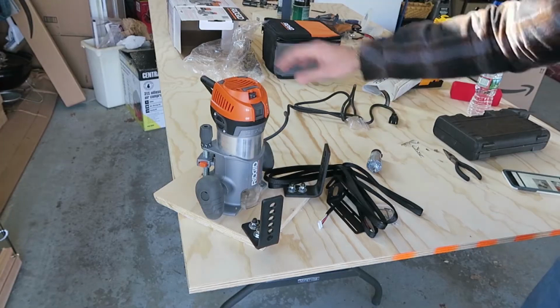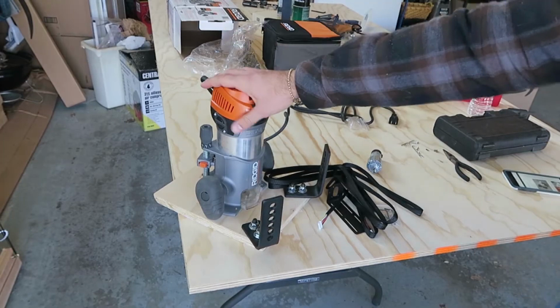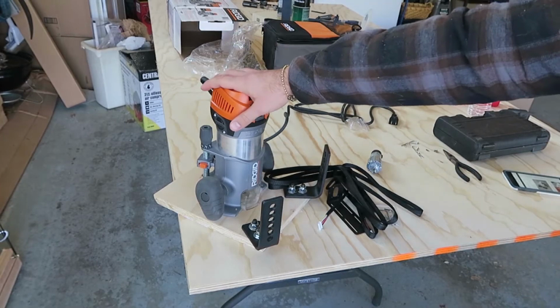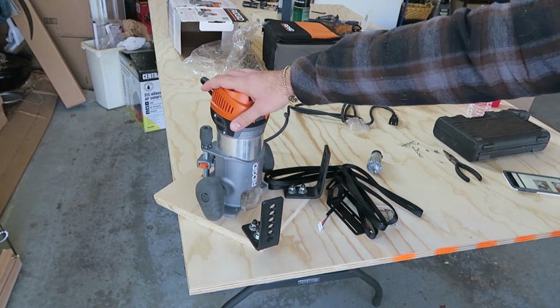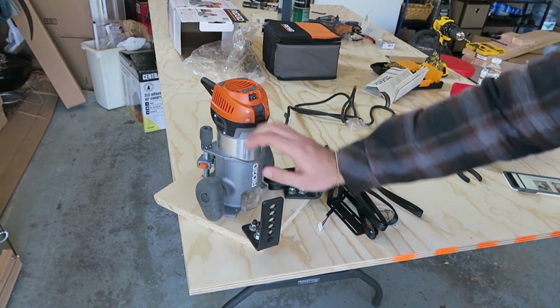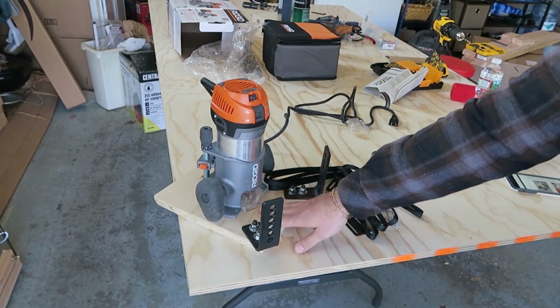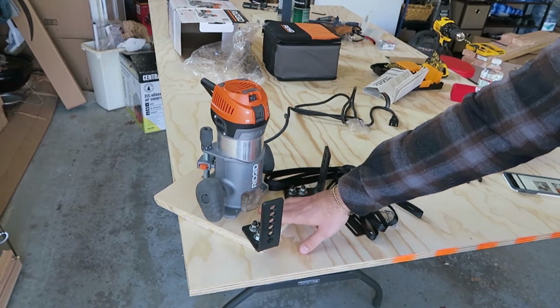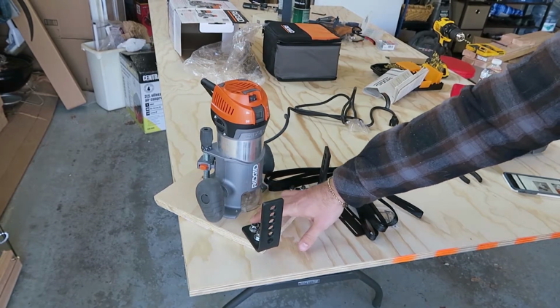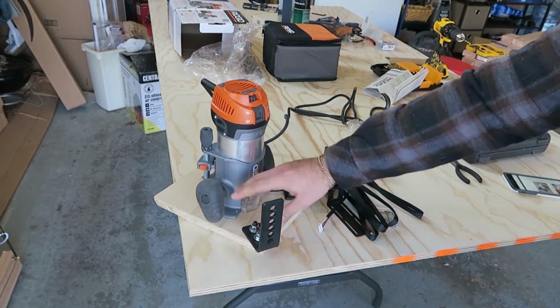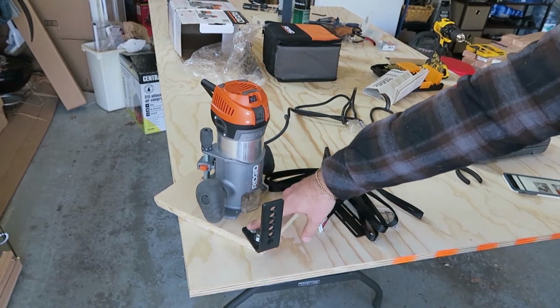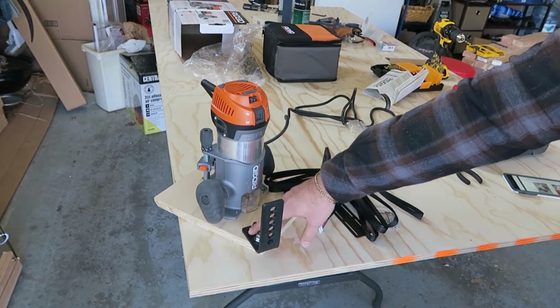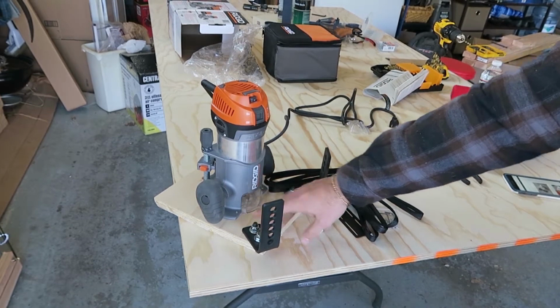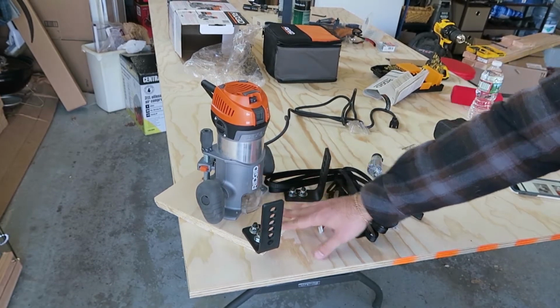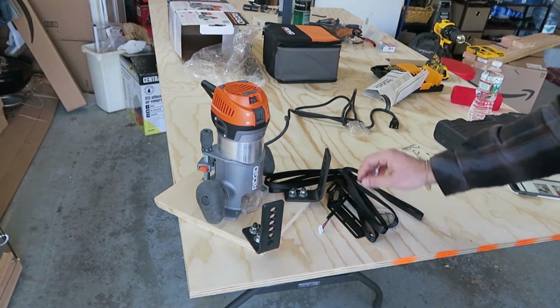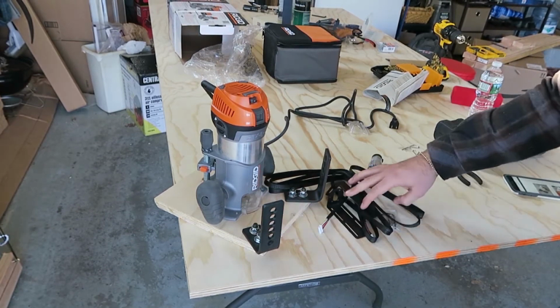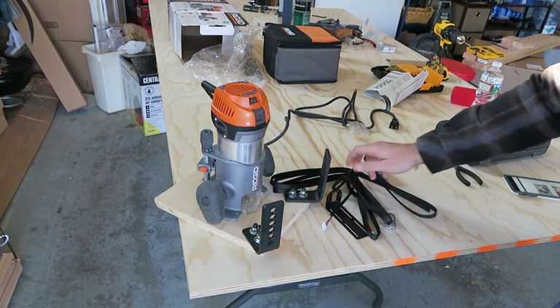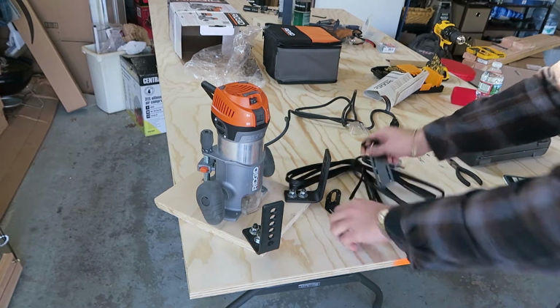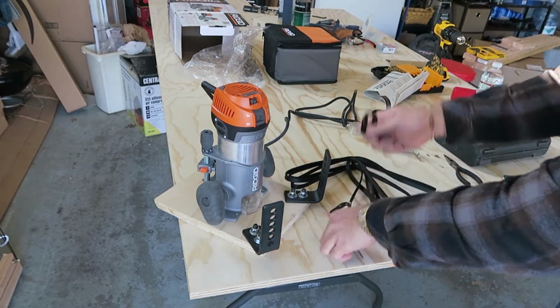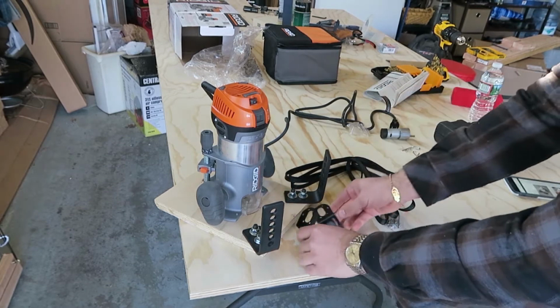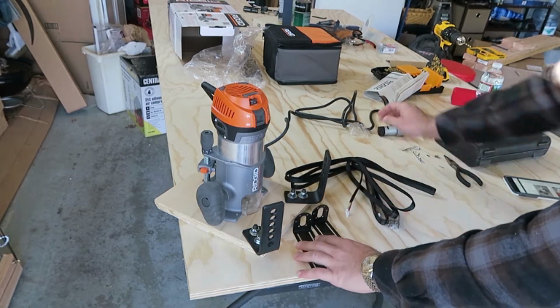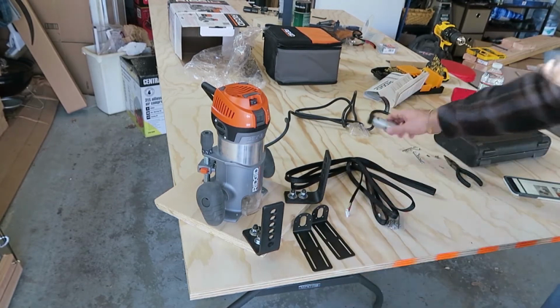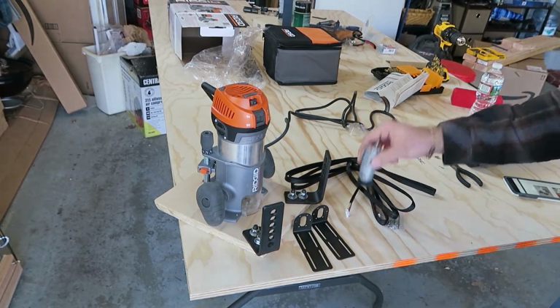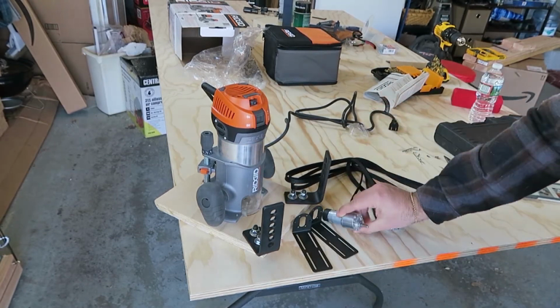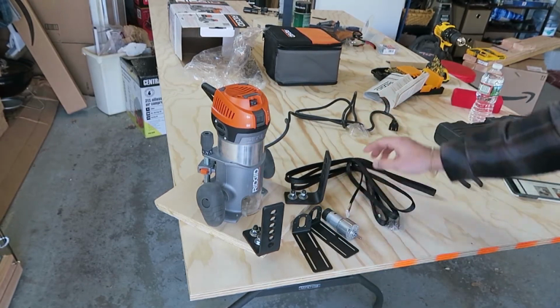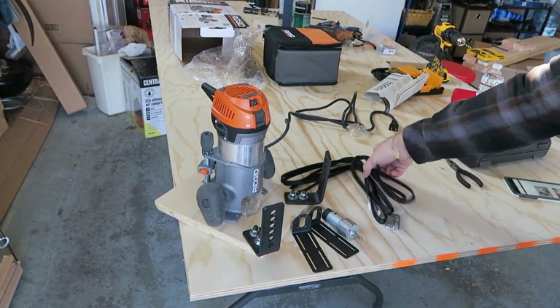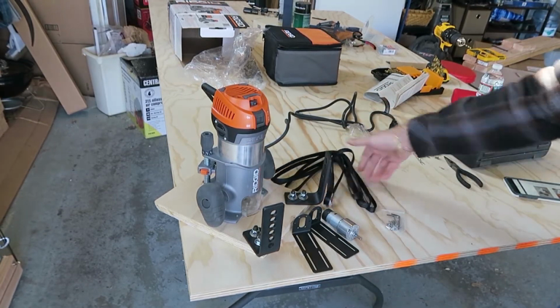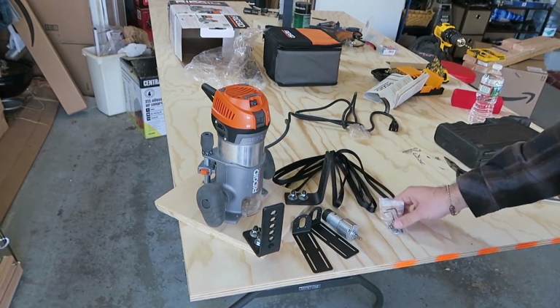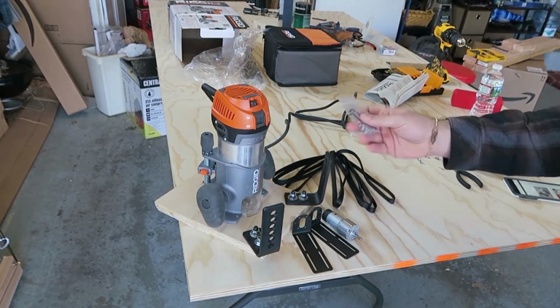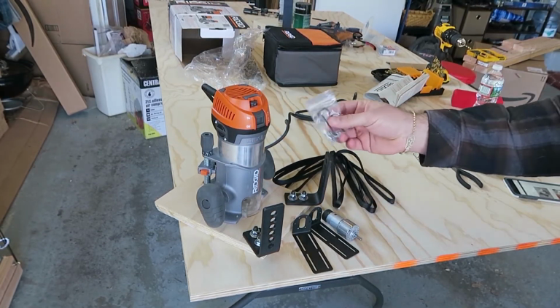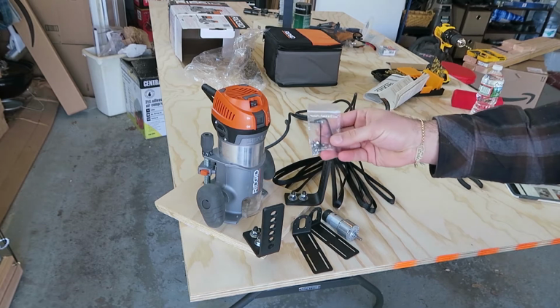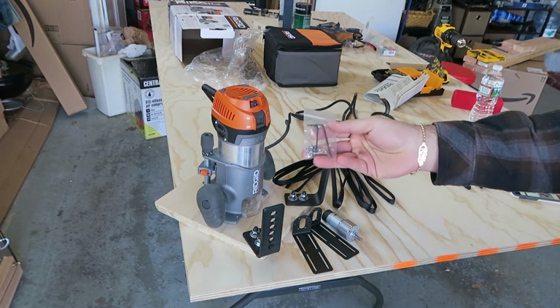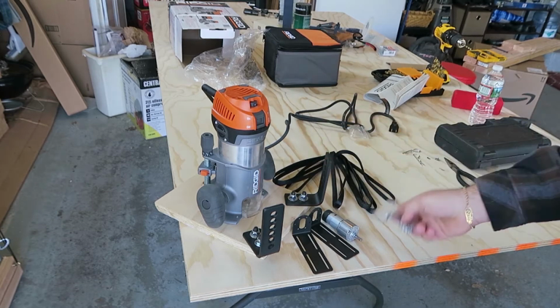All you need is the router with that sled, whether using the permanent or the temporary one. There are two brackets that come with this motor, the actual motor, the data cable, and this bag of screws that they have provided.